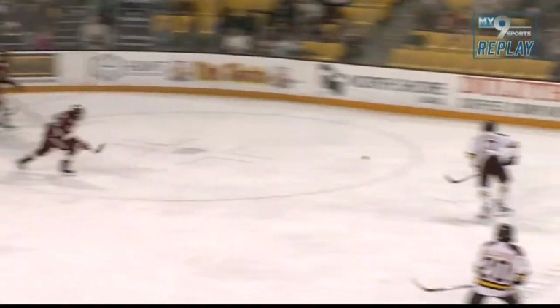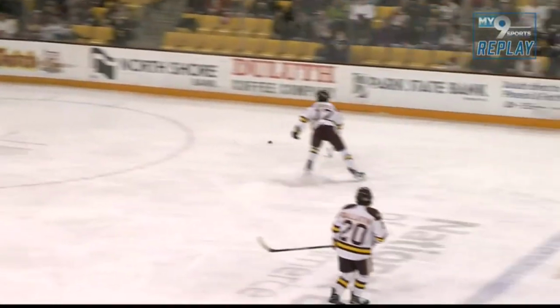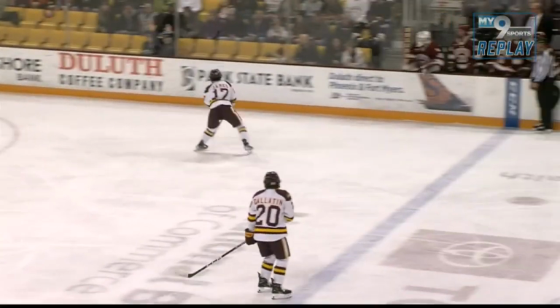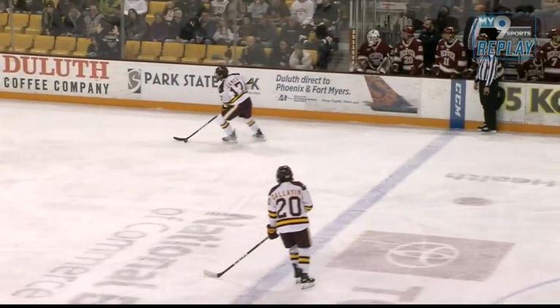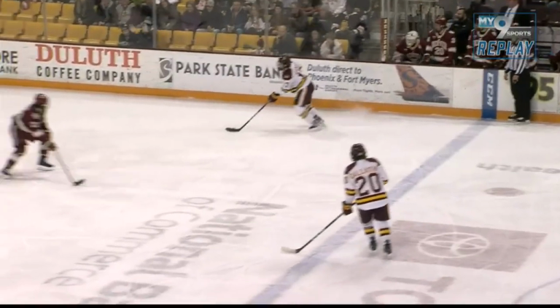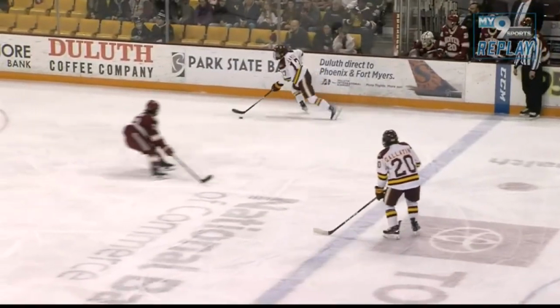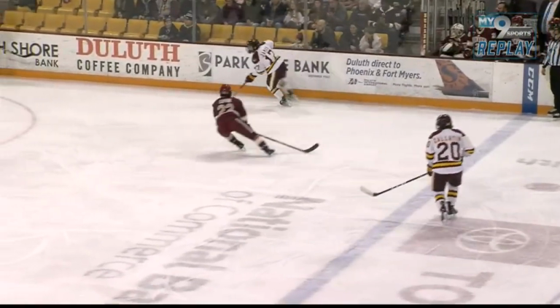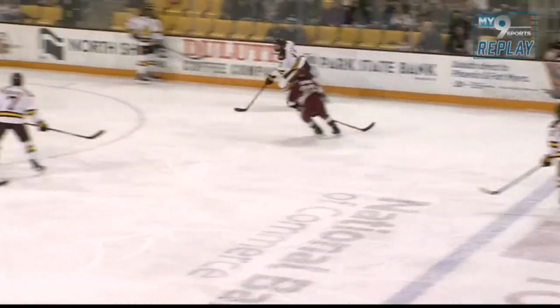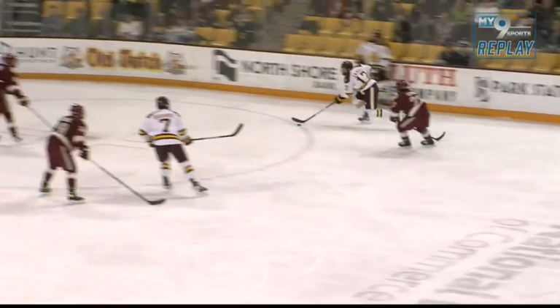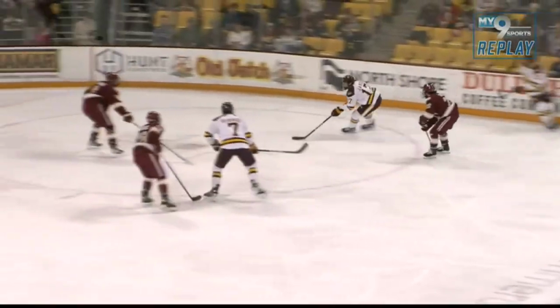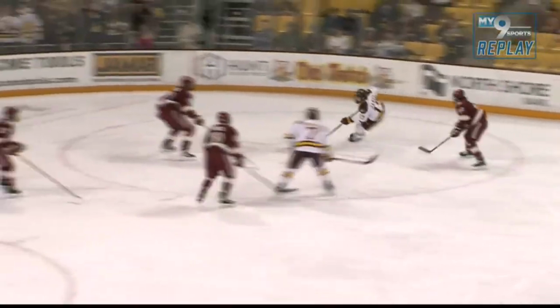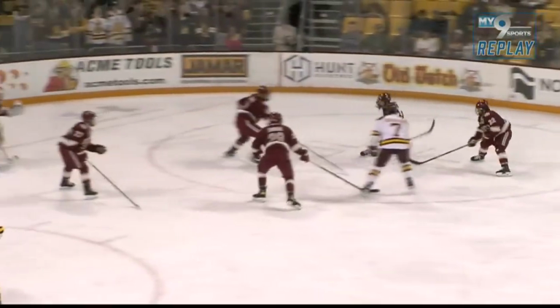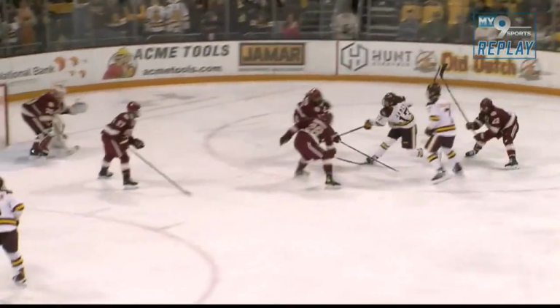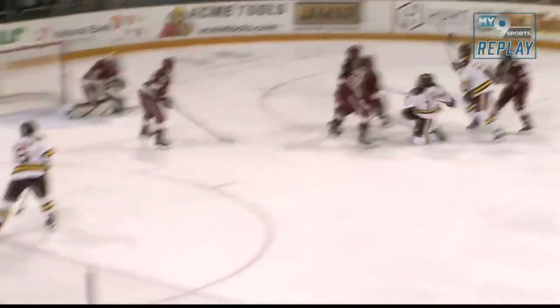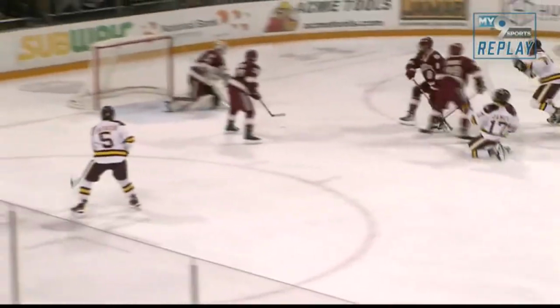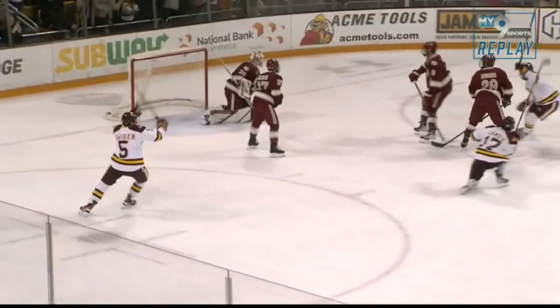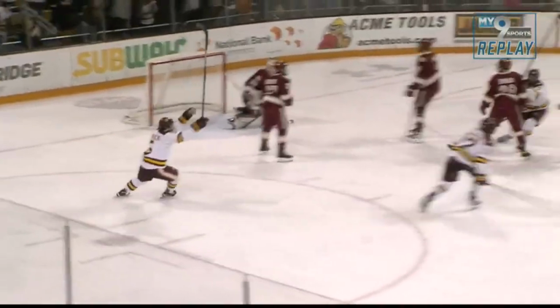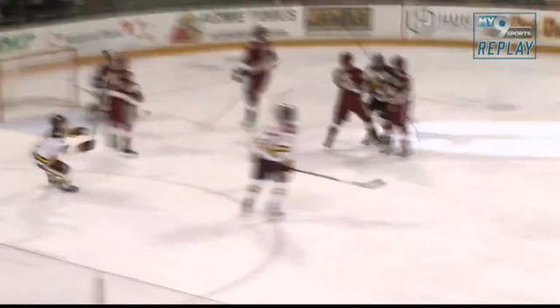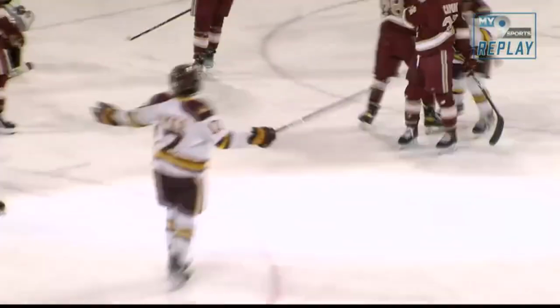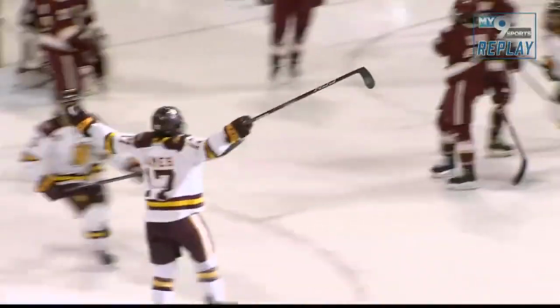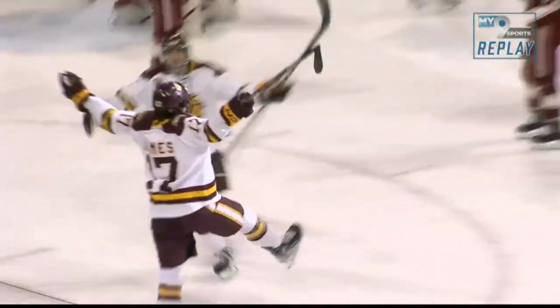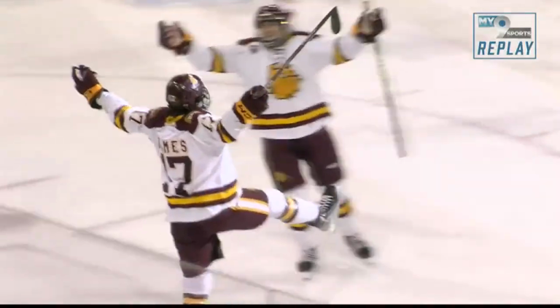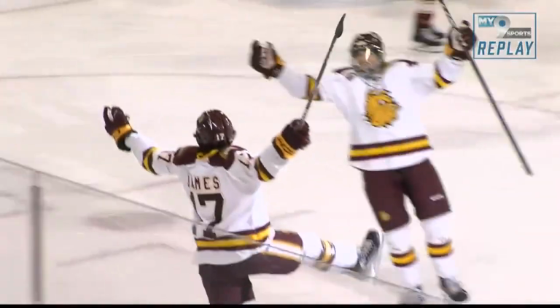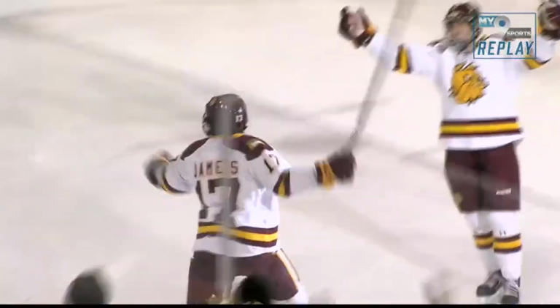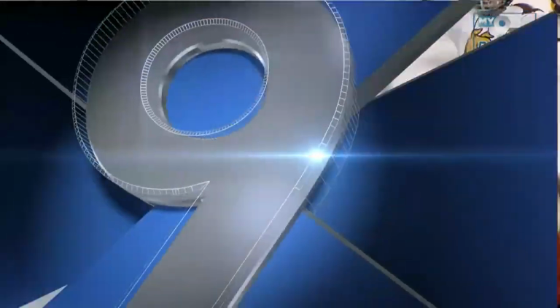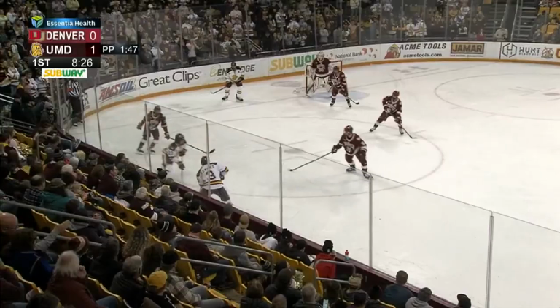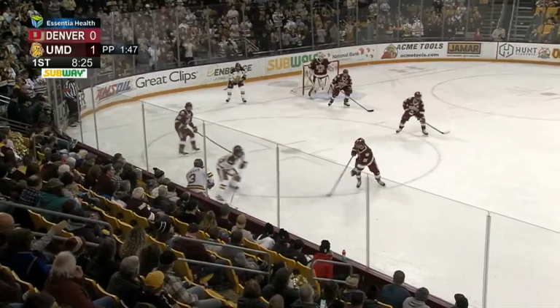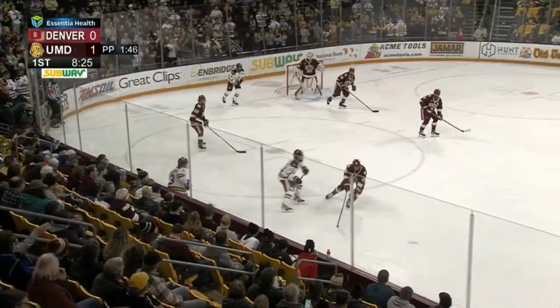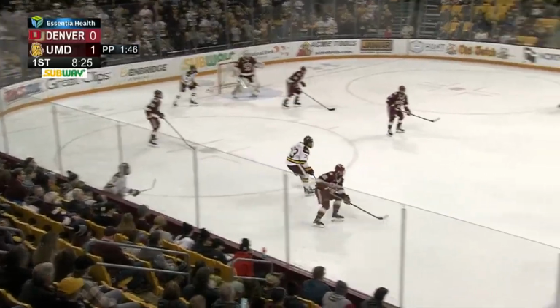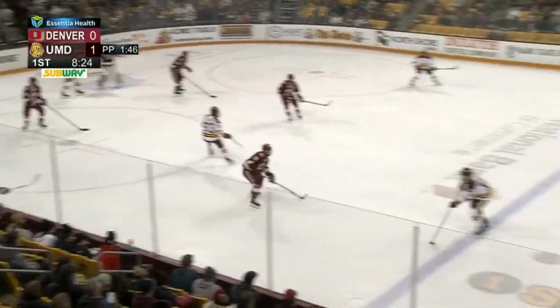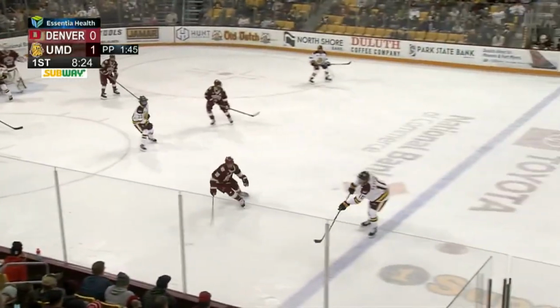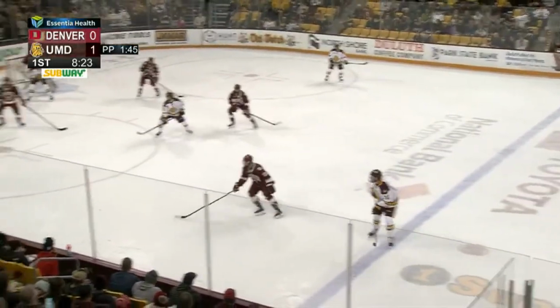UMD did a great job here moving this puck but they had everything out on the perimeter that whole time until this play right here. You can see James brings it to the middle, takes it to the middle down the Royal Road right to the UMD net. They cashed in late in their first opportunity.